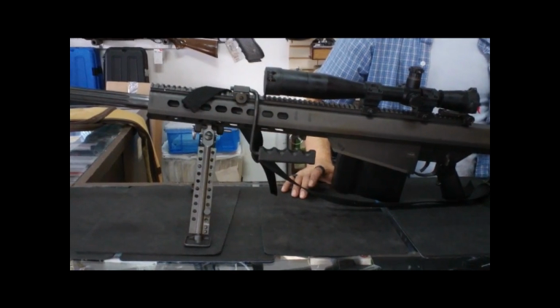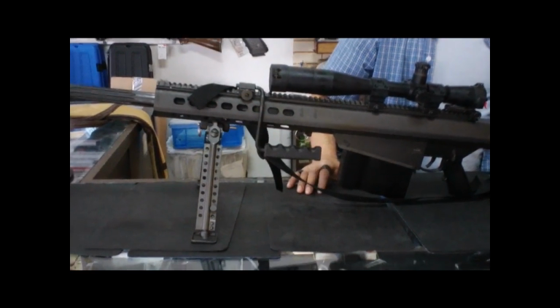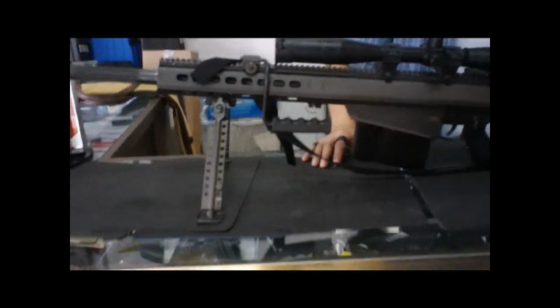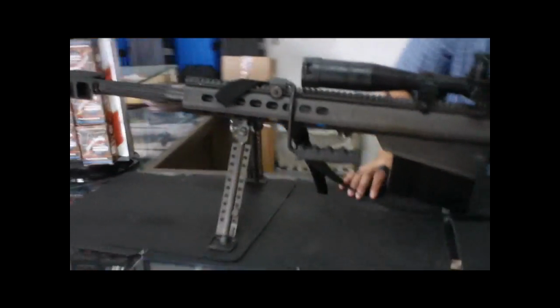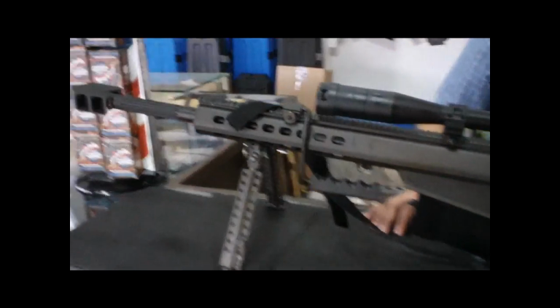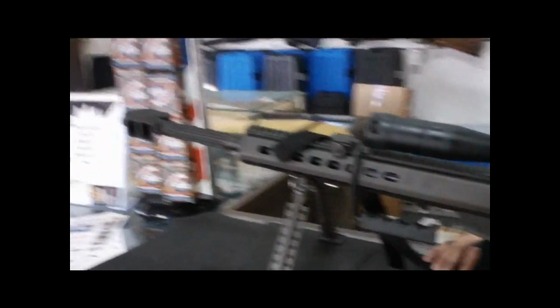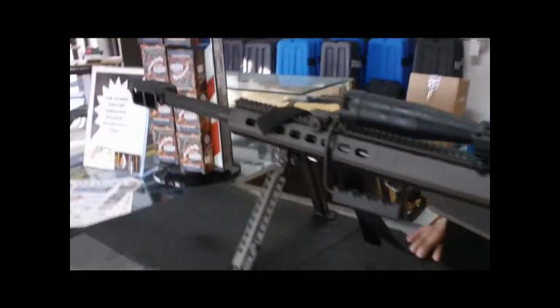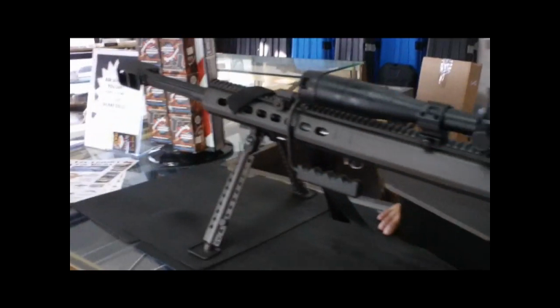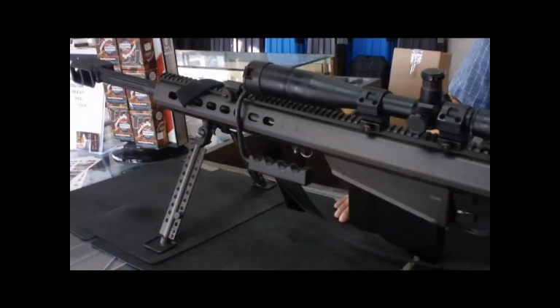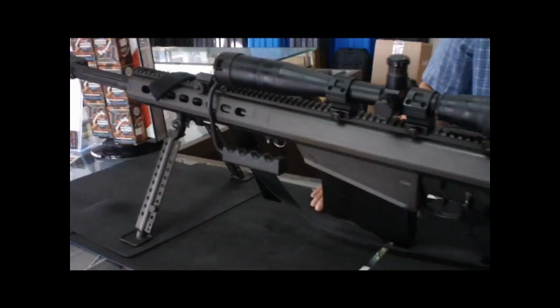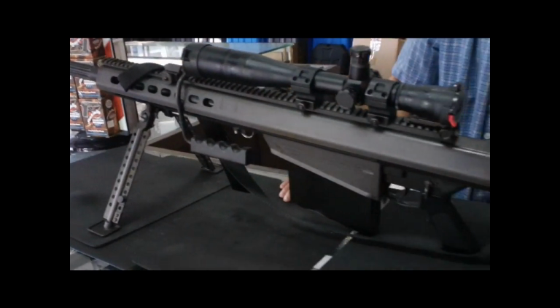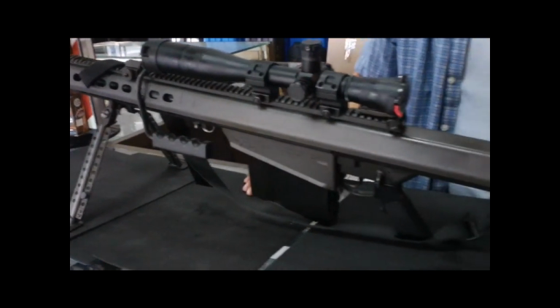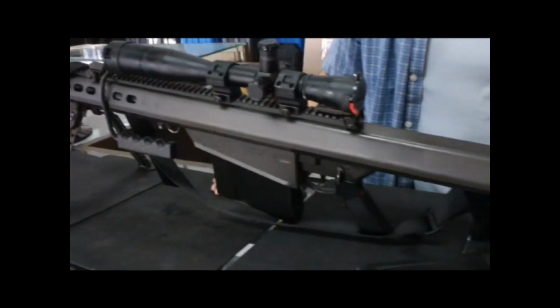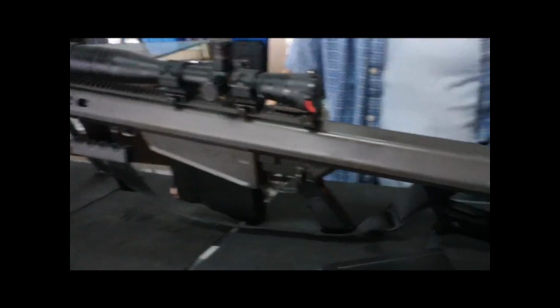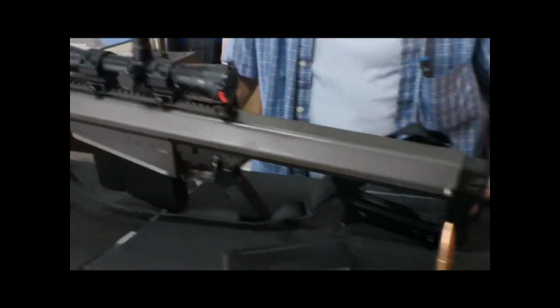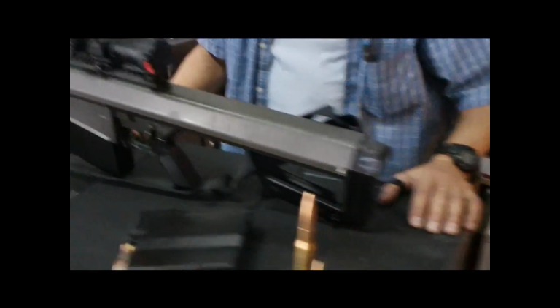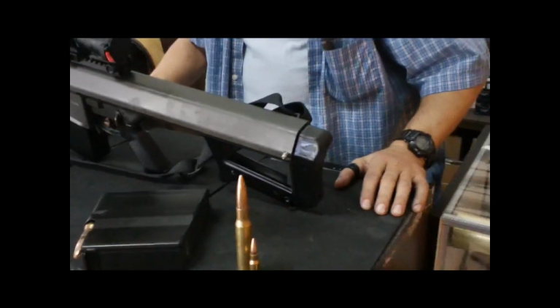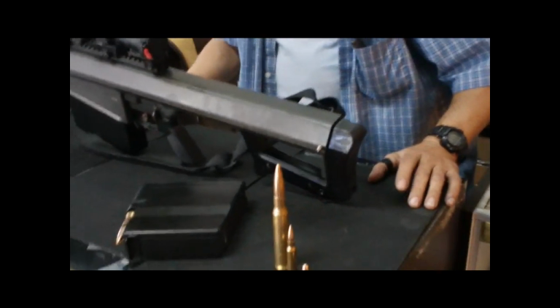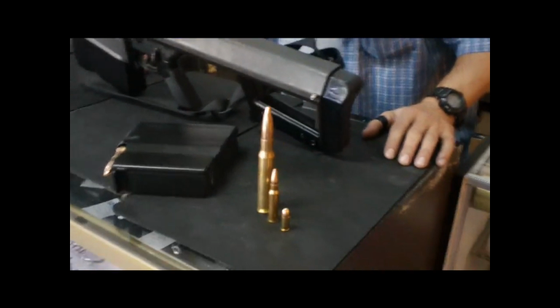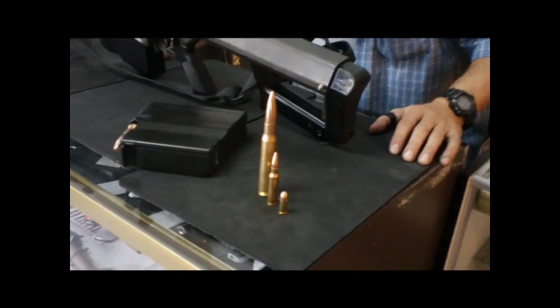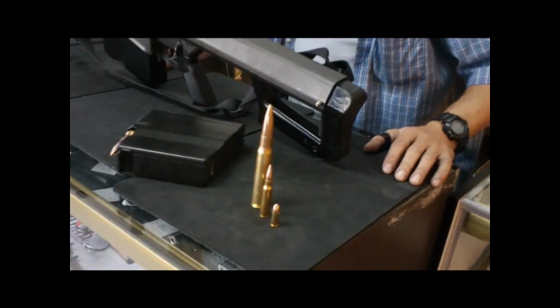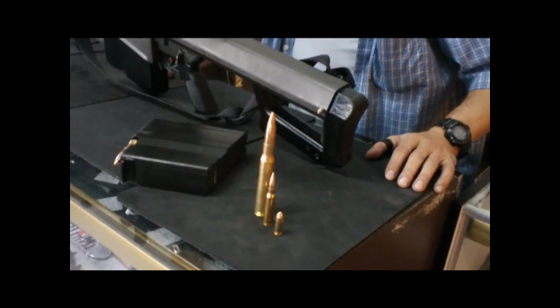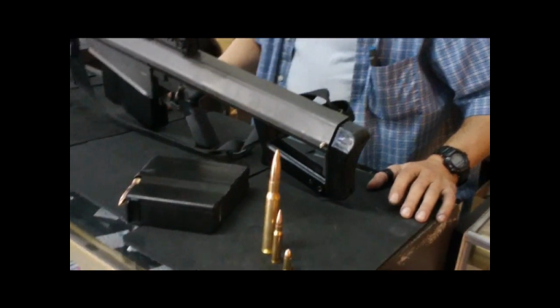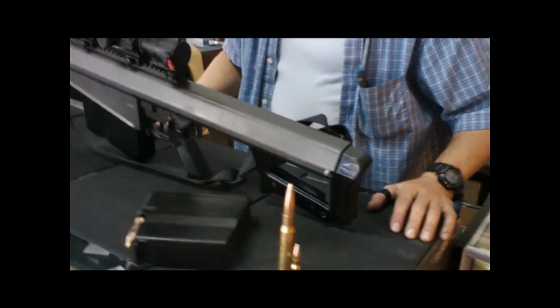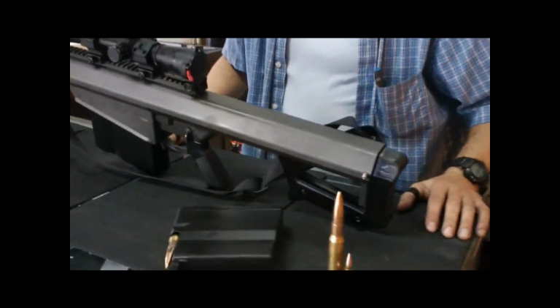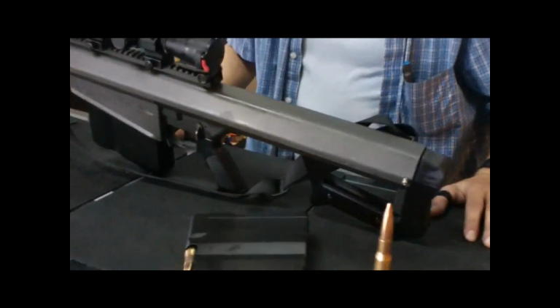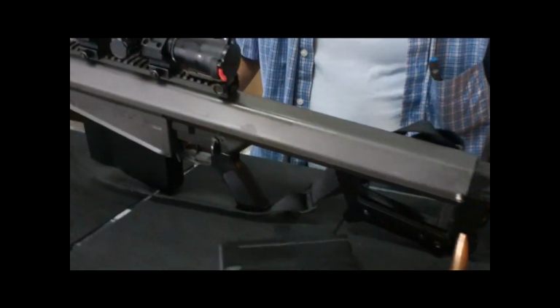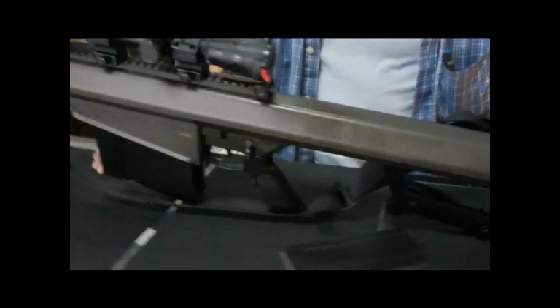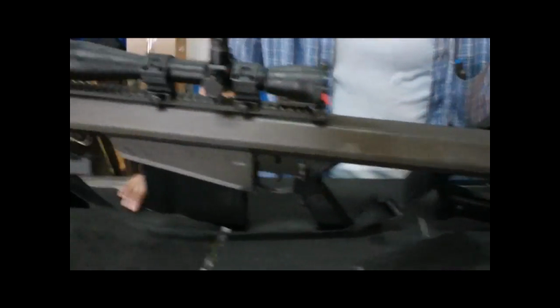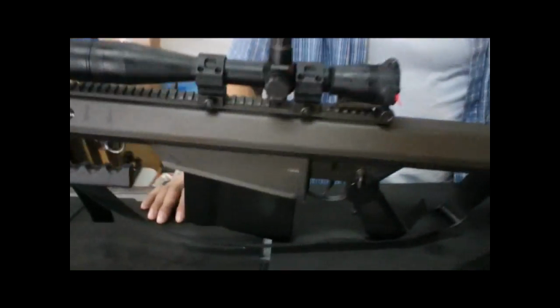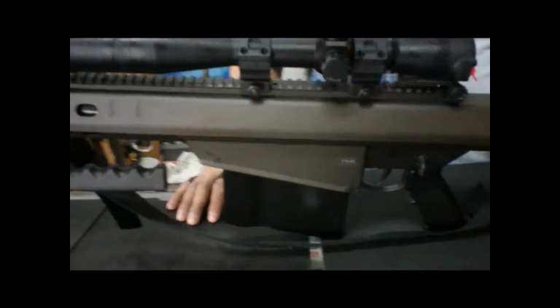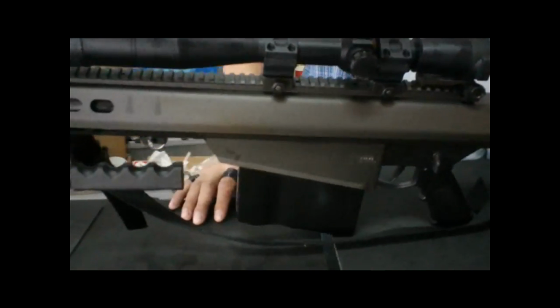Hello YouTube, Chrome Freak here. Dave brought this out as a special treat. We're going to do a little comparison, a breakdown vid on something very special here.